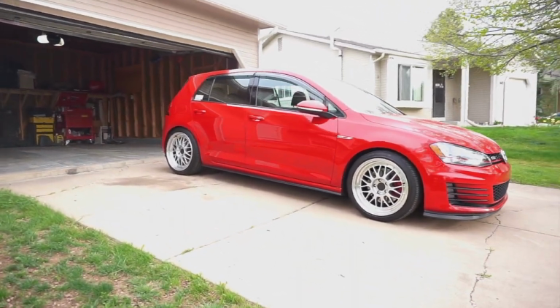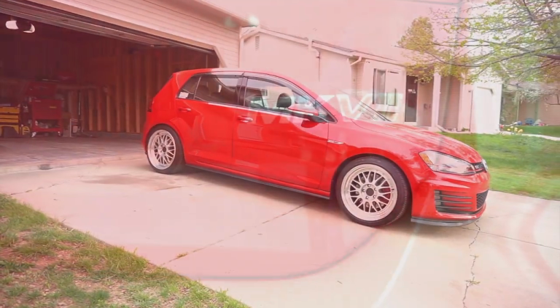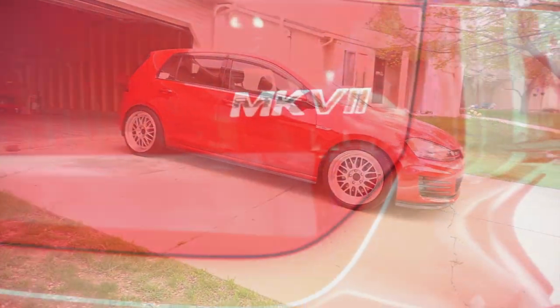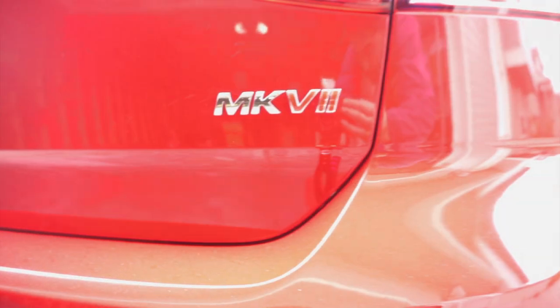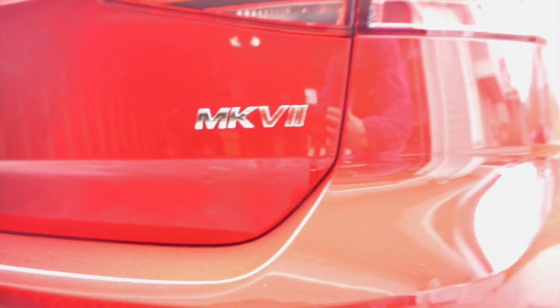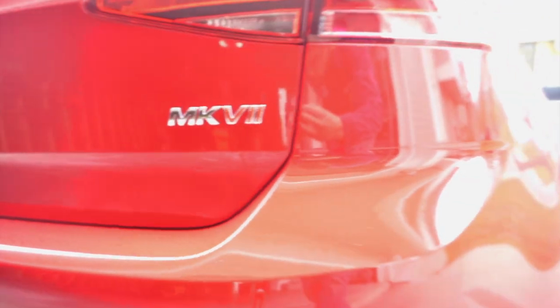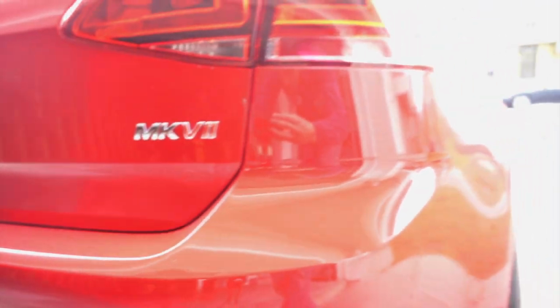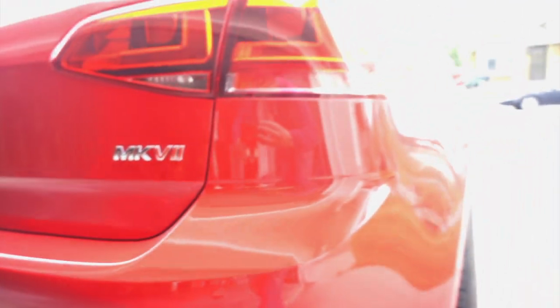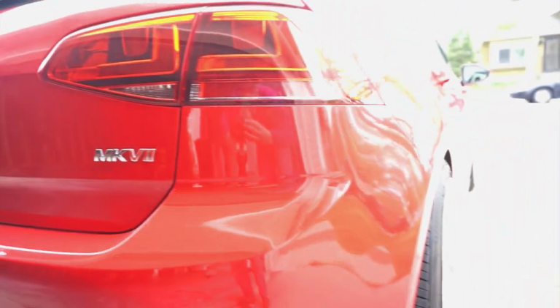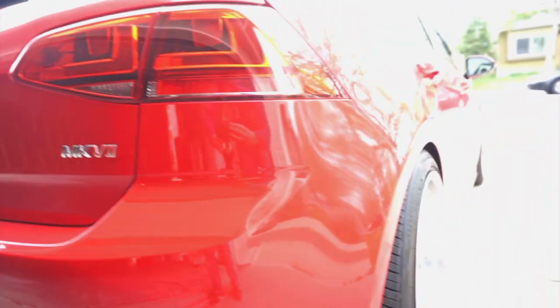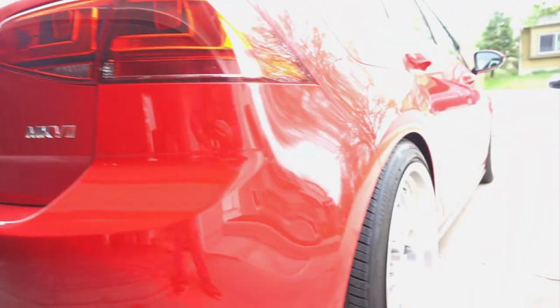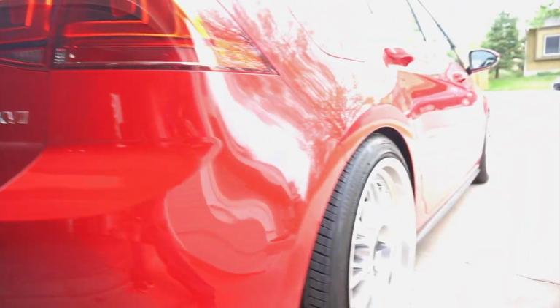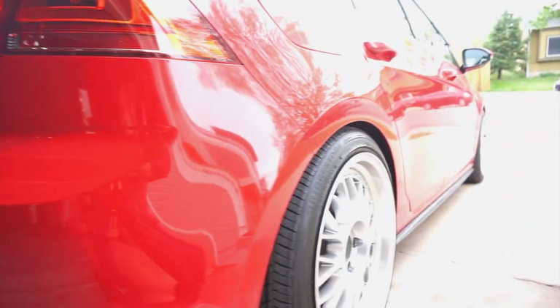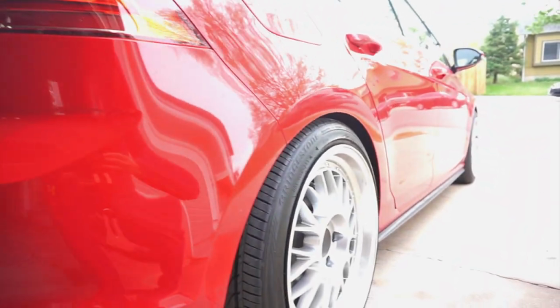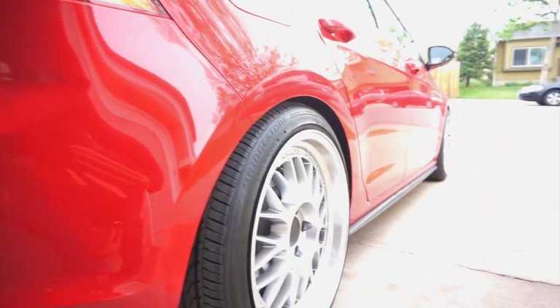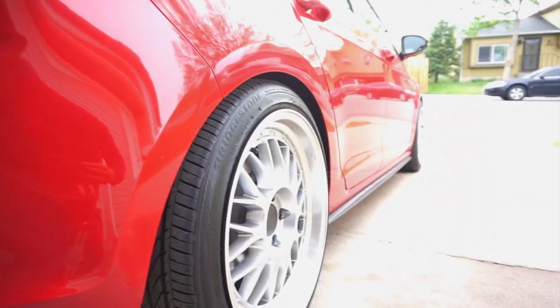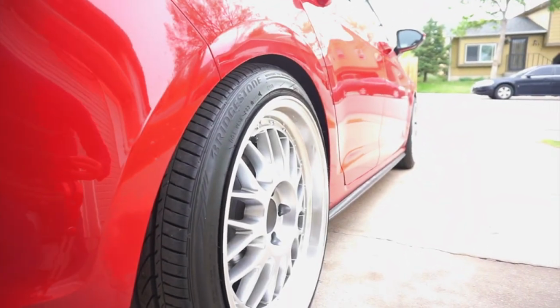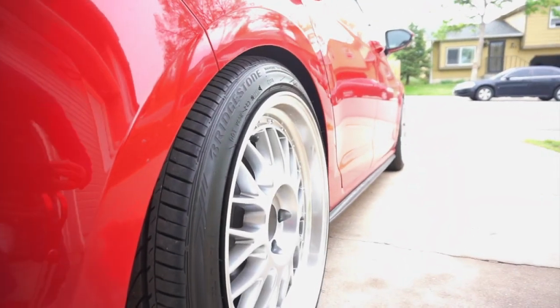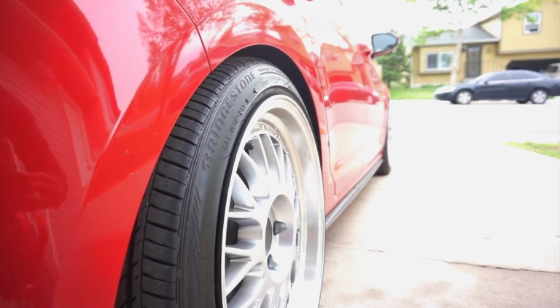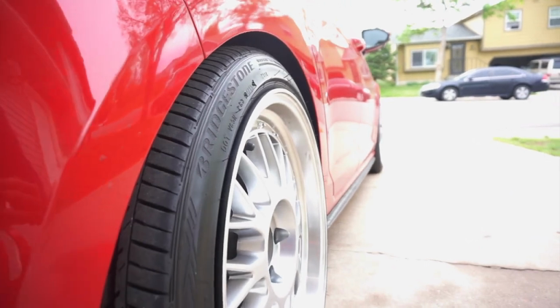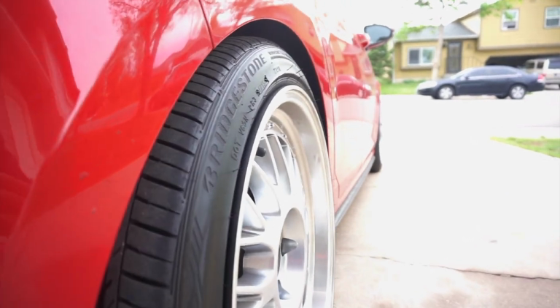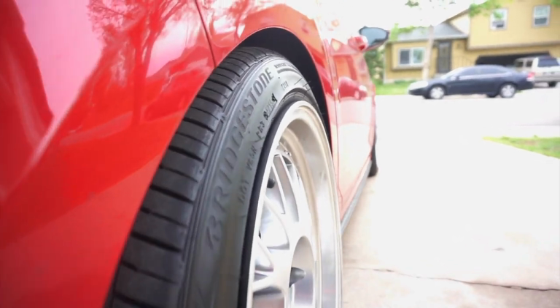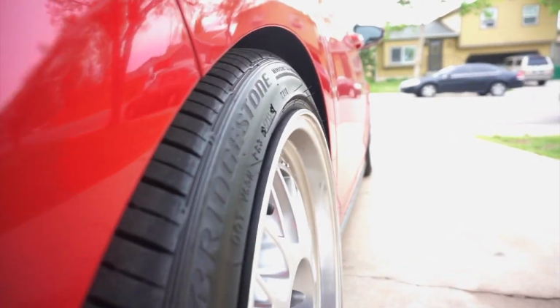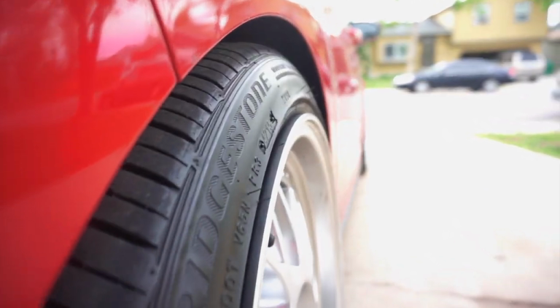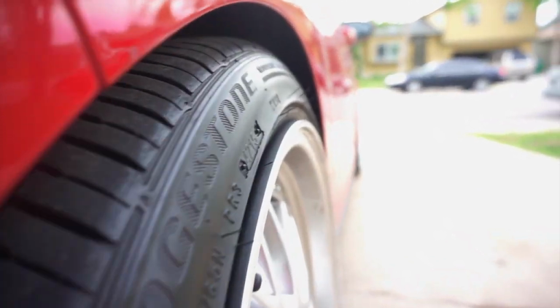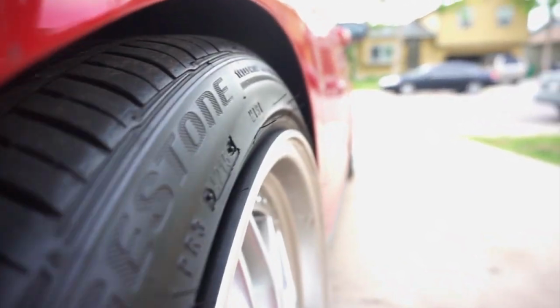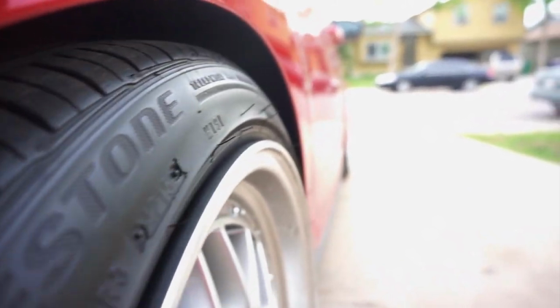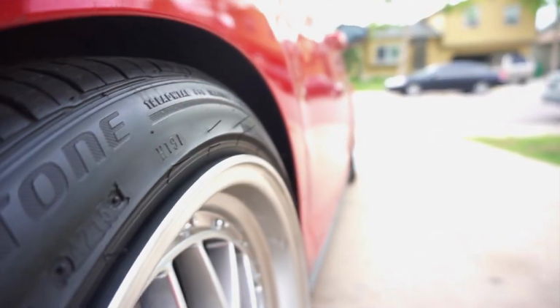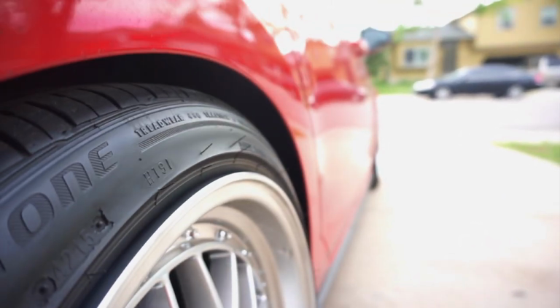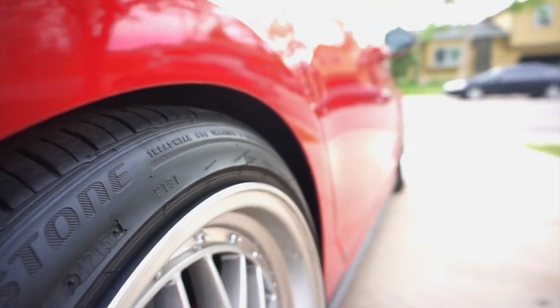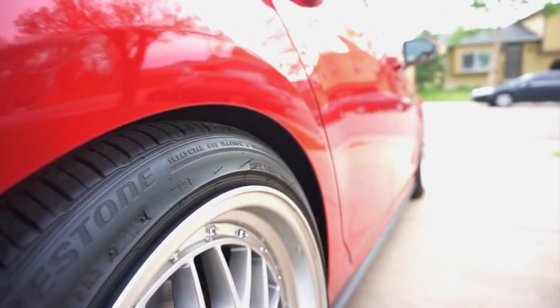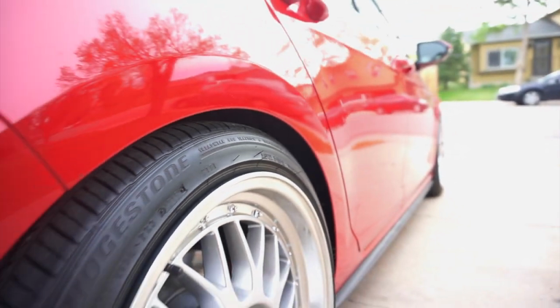I bought these wheels with those specs to reuse the stock tires that came with the car. And as you guys can see, they look great — they are stretched just enough to make the car look better and give it a better personality.